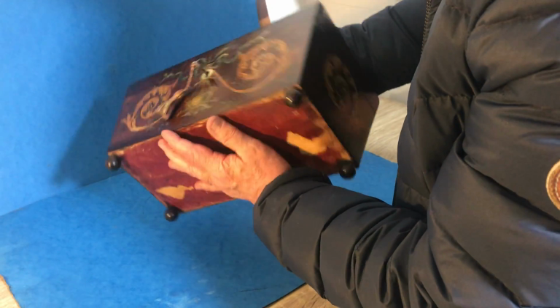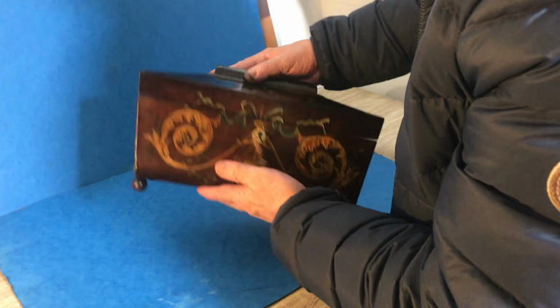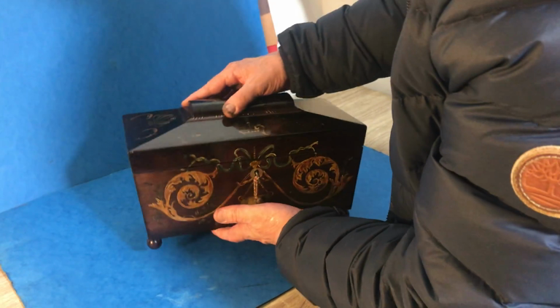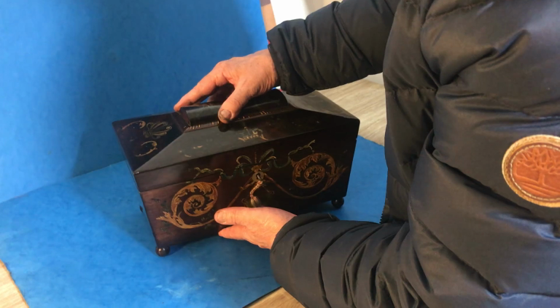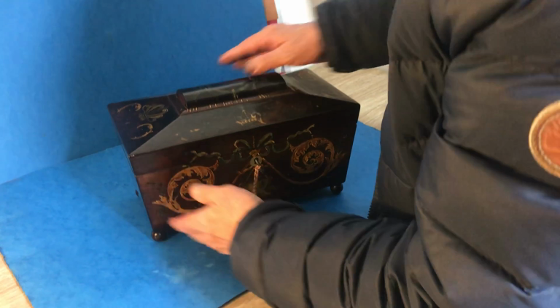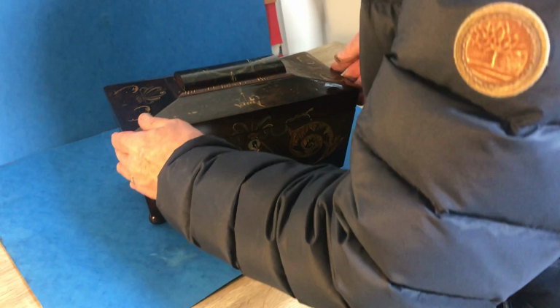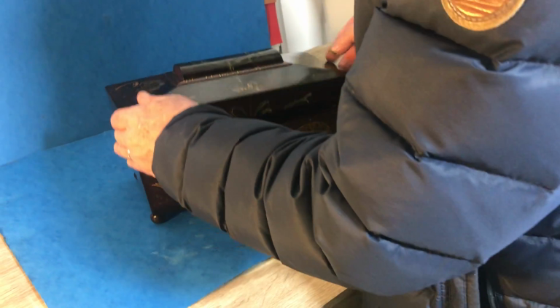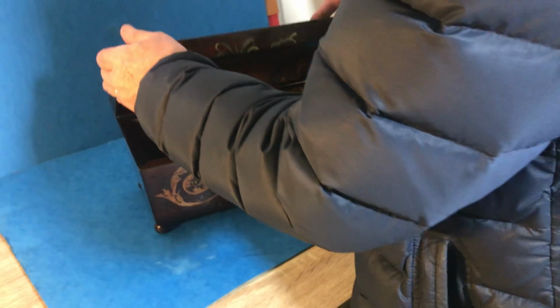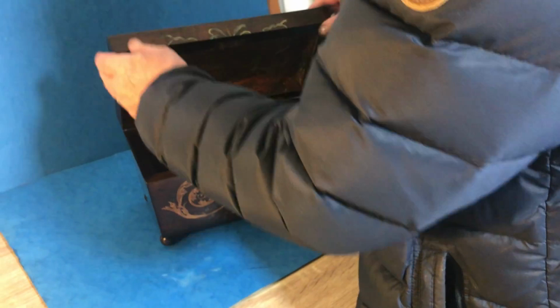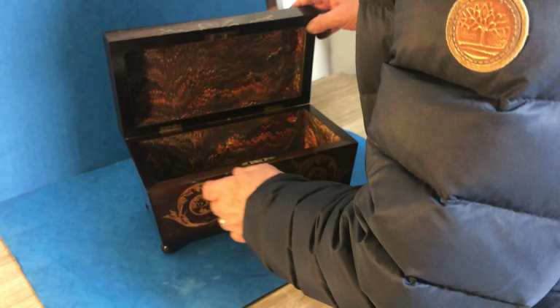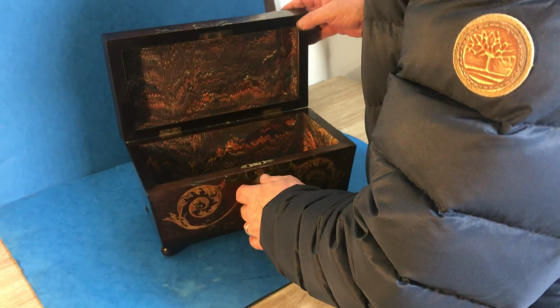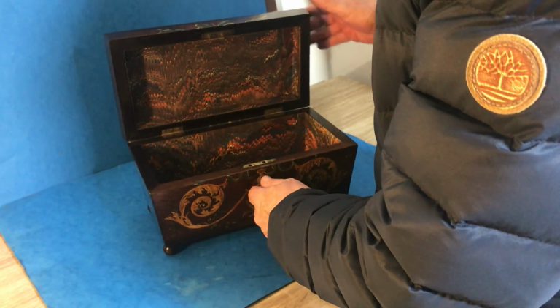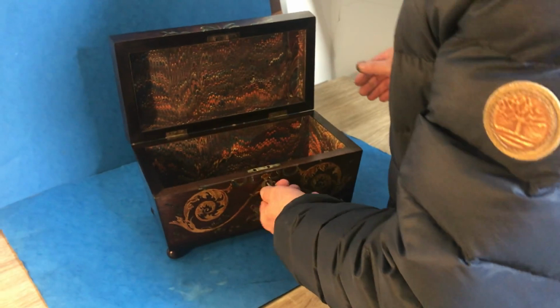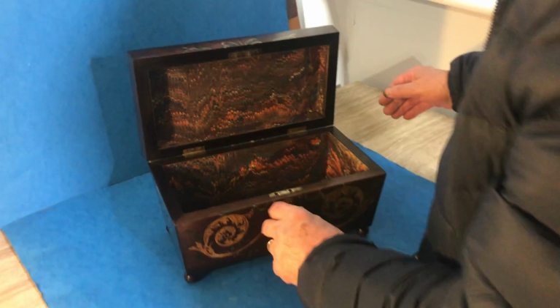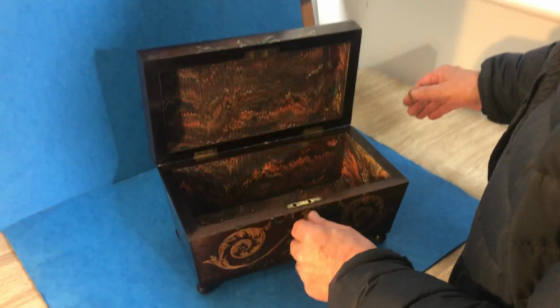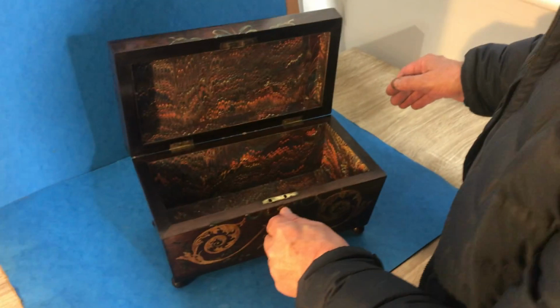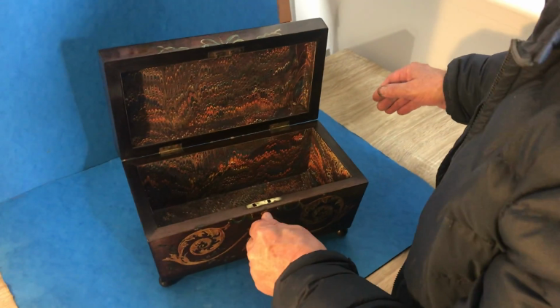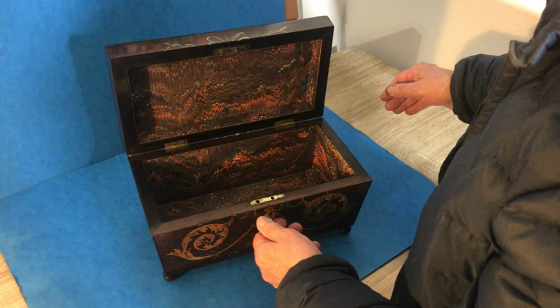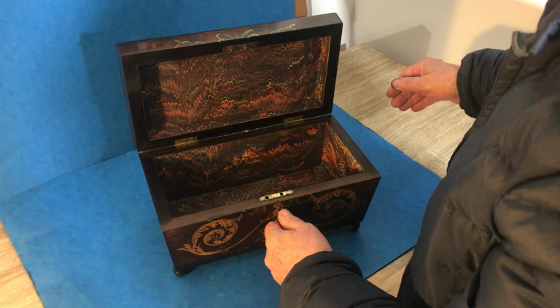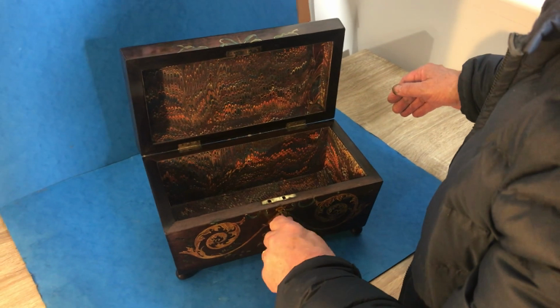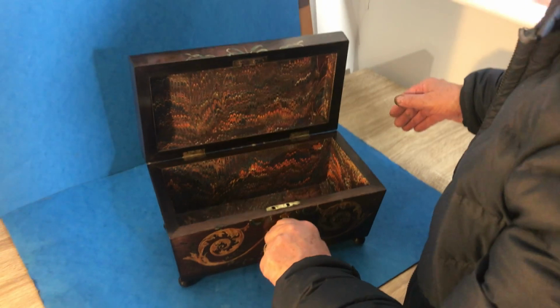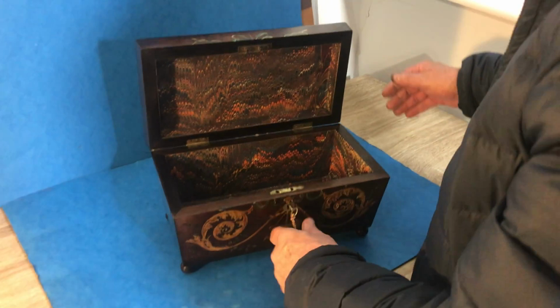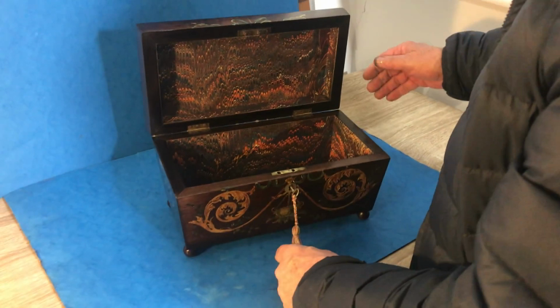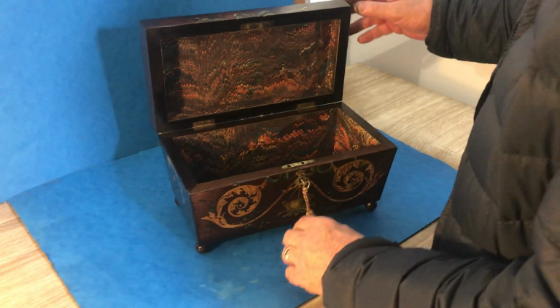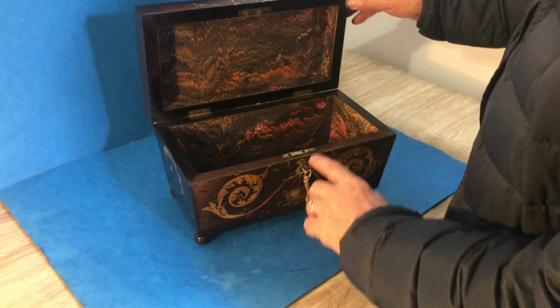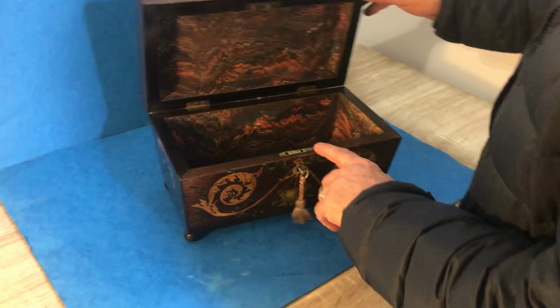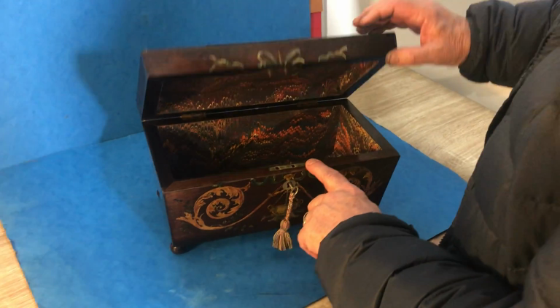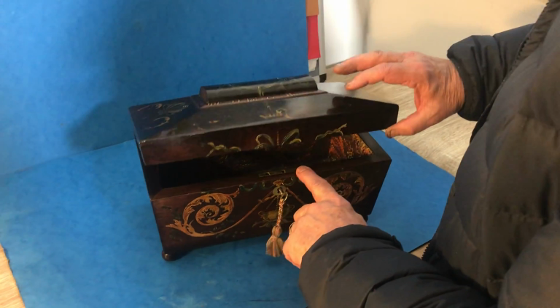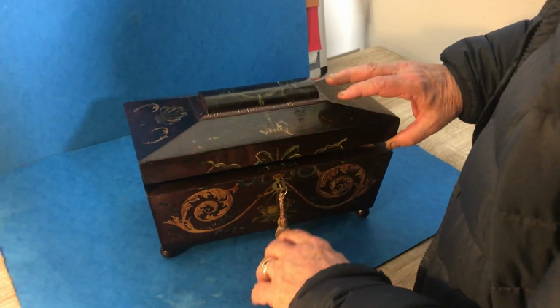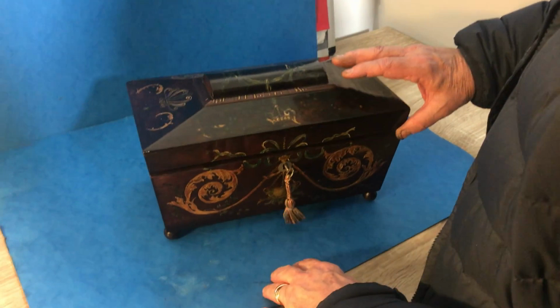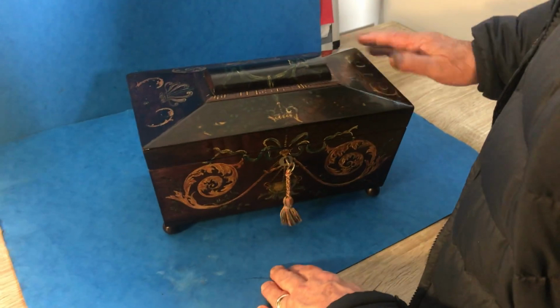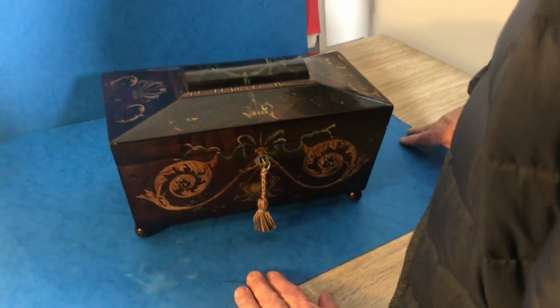It's in lovely condition, and we've relined the interior. It's got a working lock and key, and it's just got a lot of character. Super box.